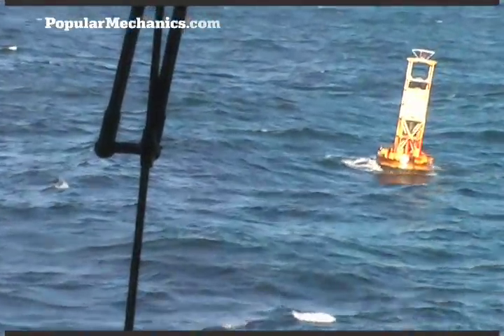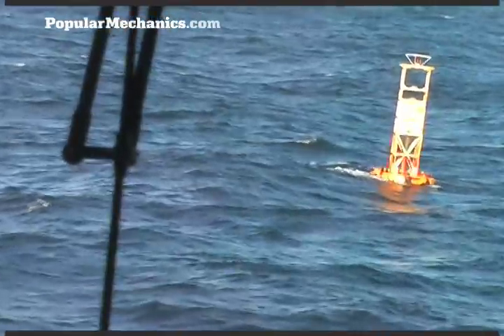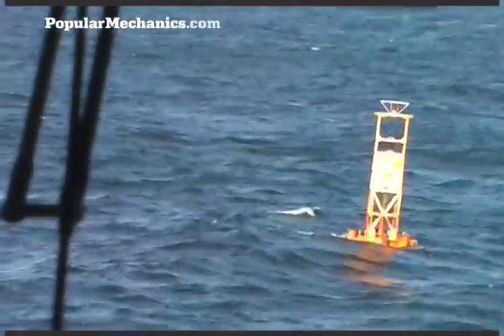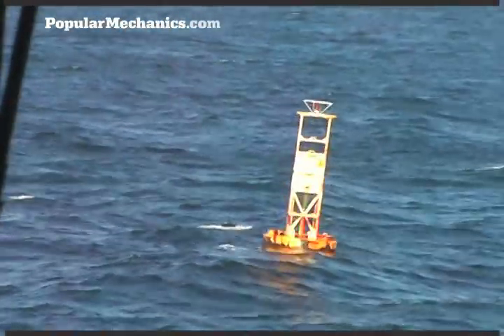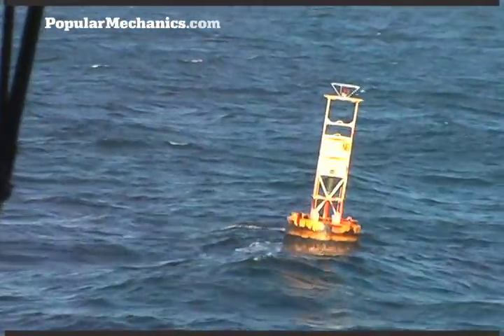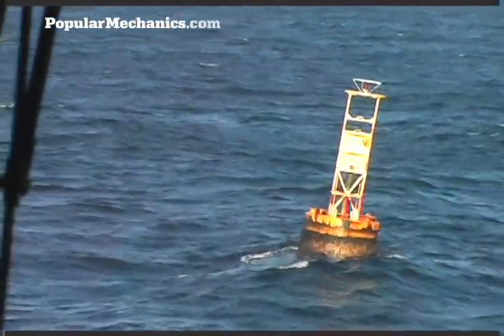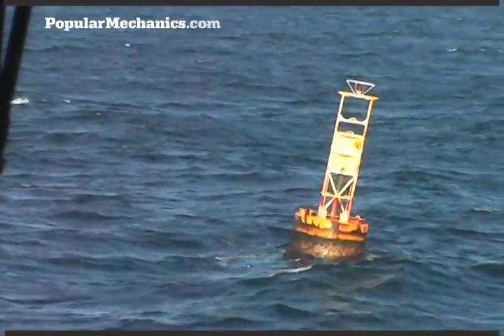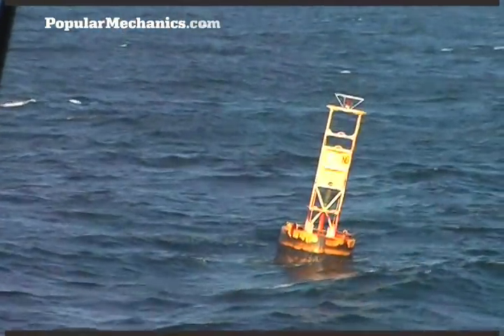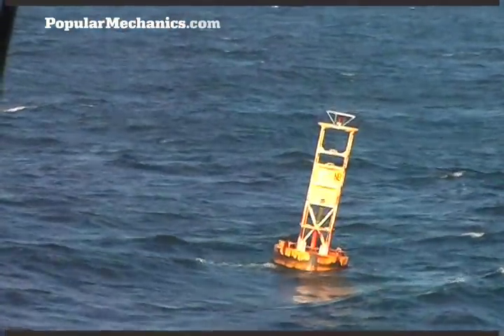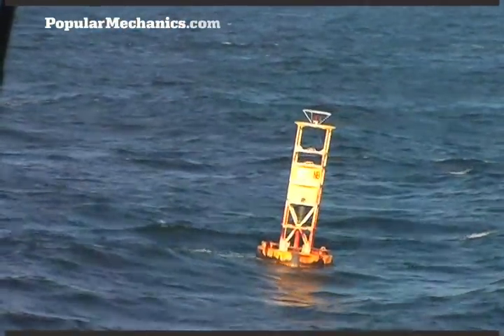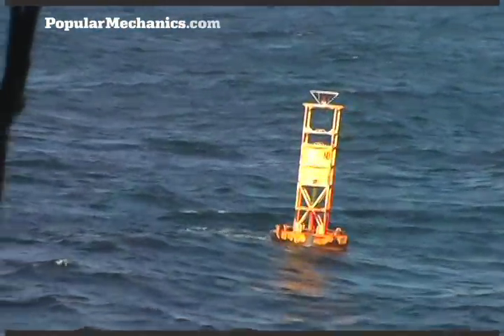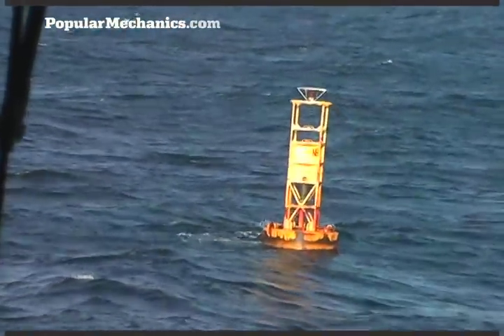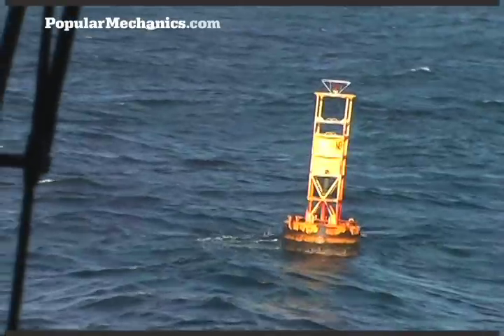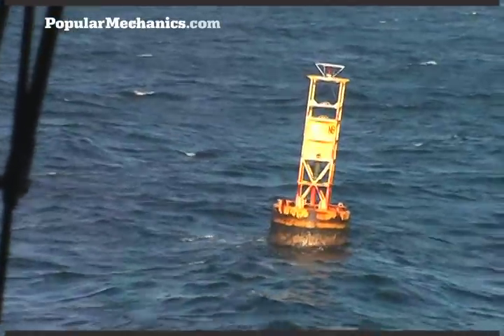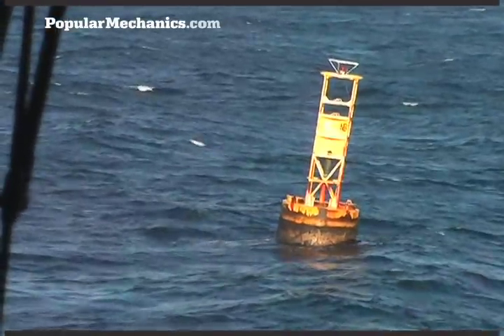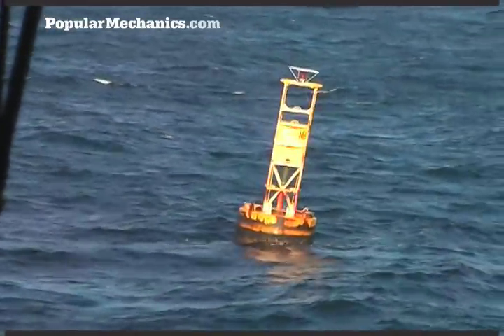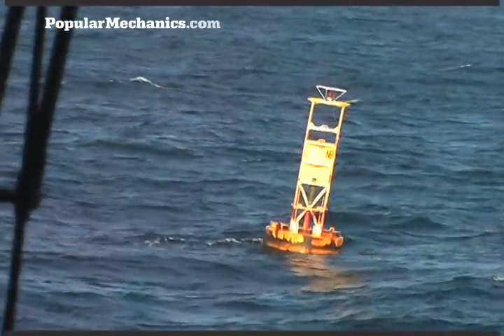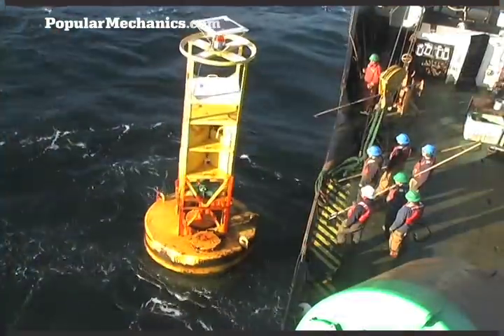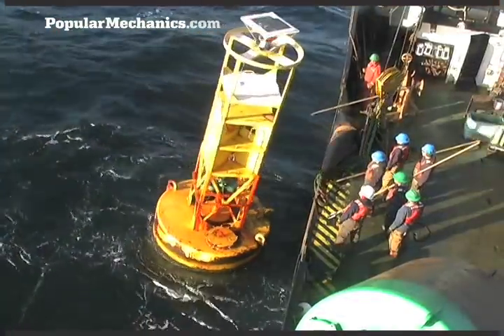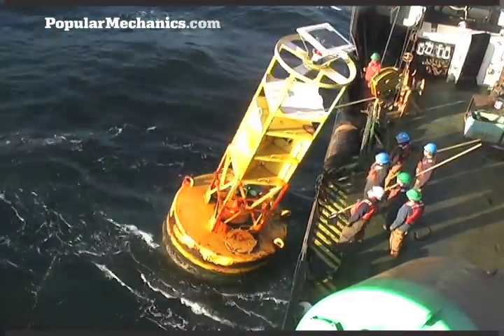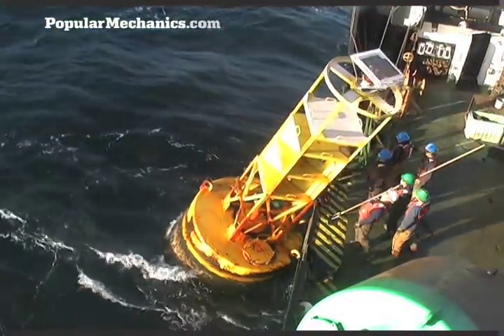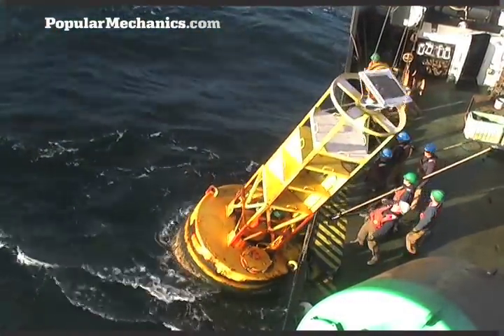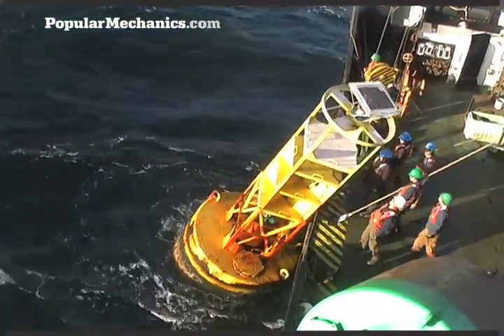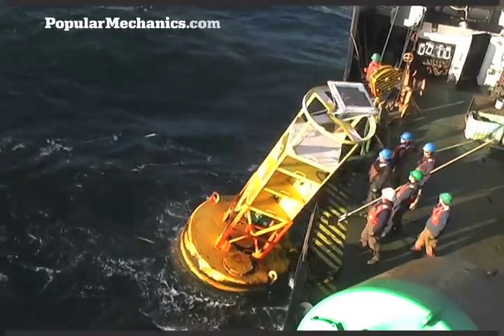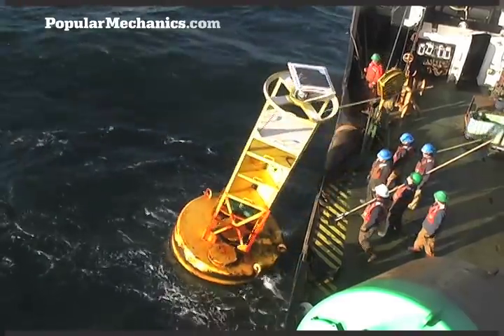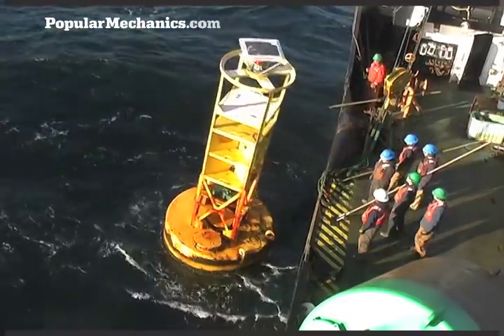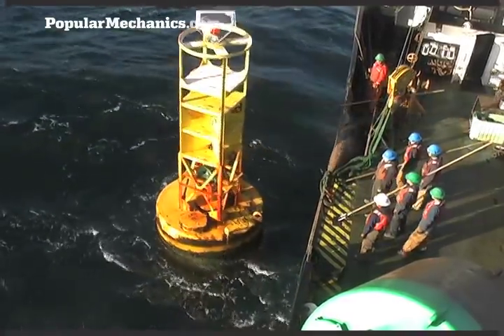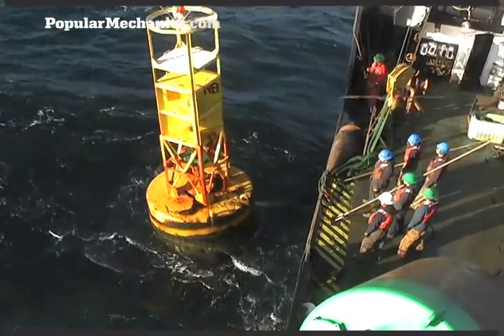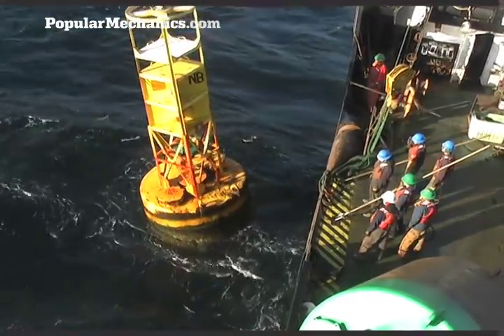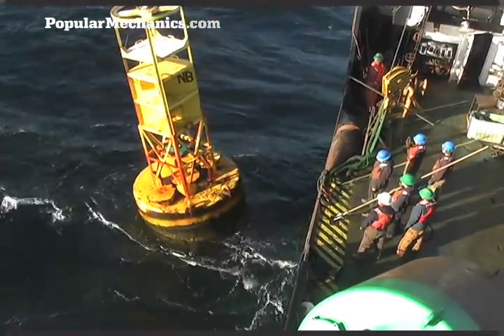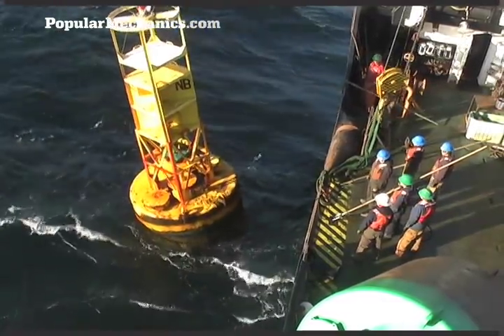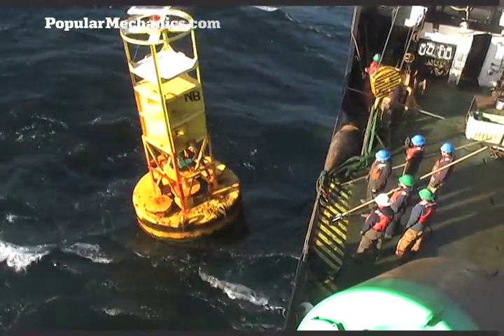It spends weeks at sea plucking tons of metal and anchors from the water, repairing the equipment, and putting them back where they belong. Buoys need constant attention. Waves, weather, and impacts from passing boats and barges all take a toll.